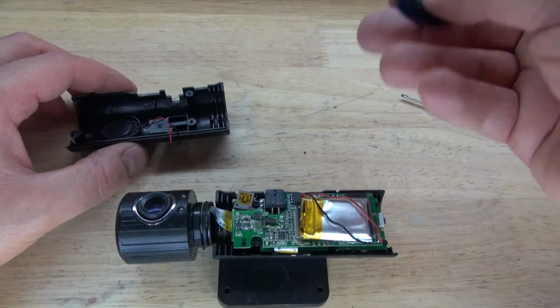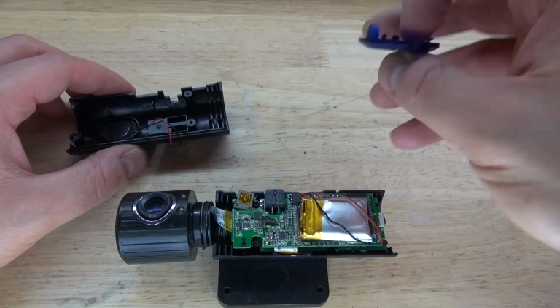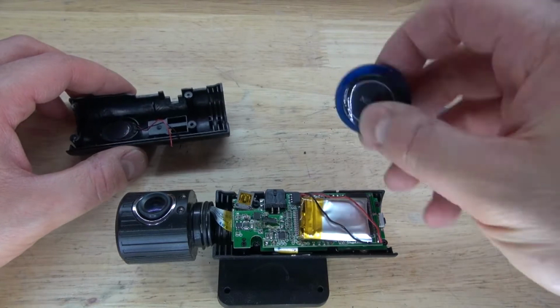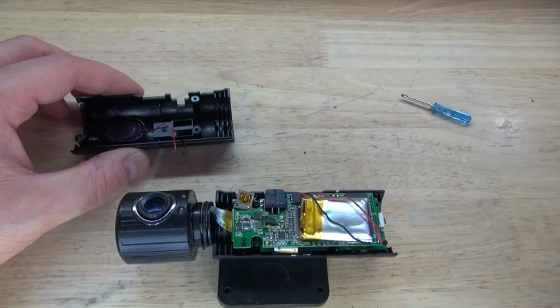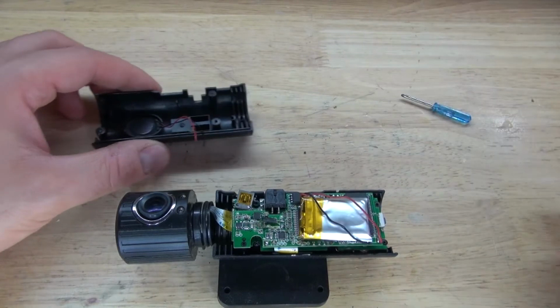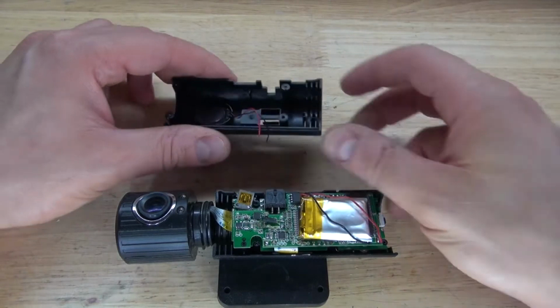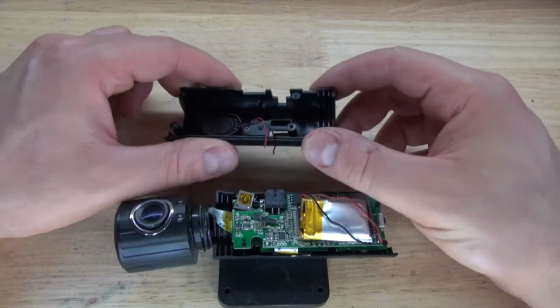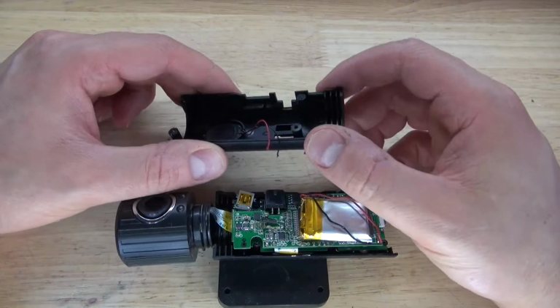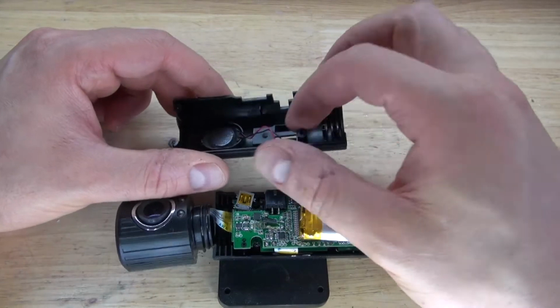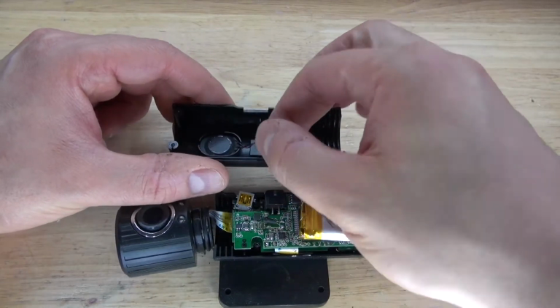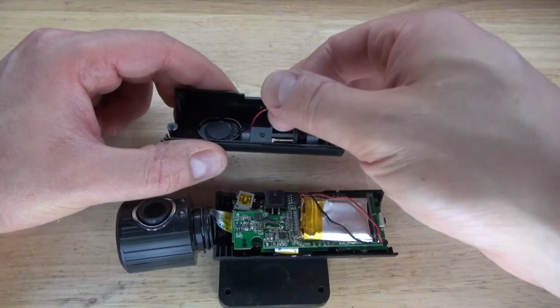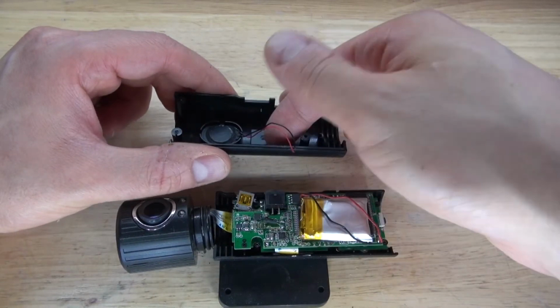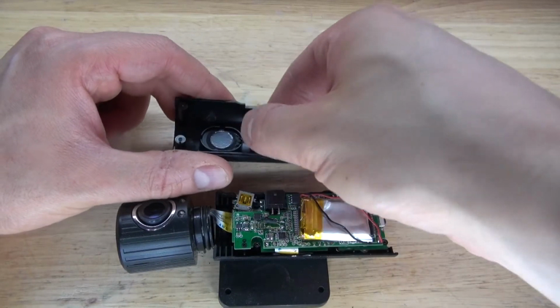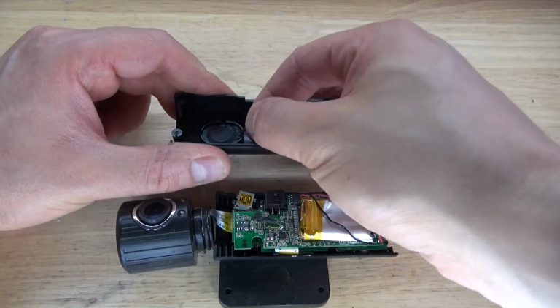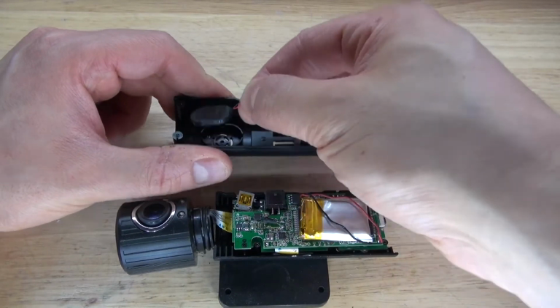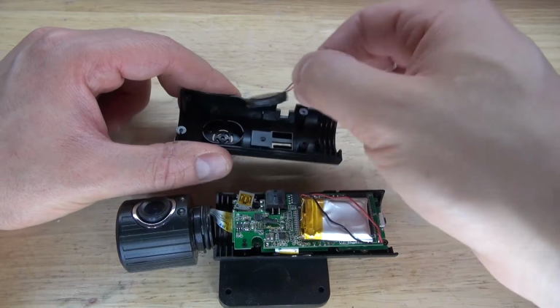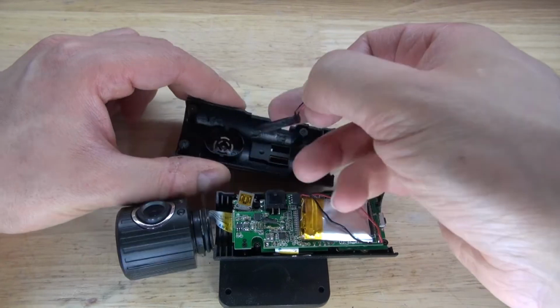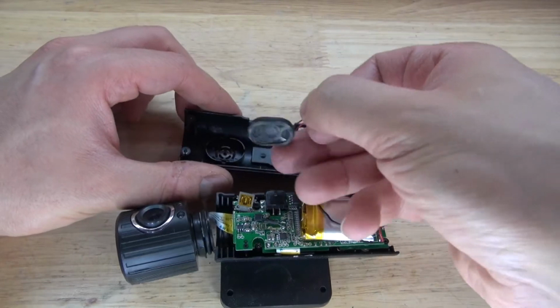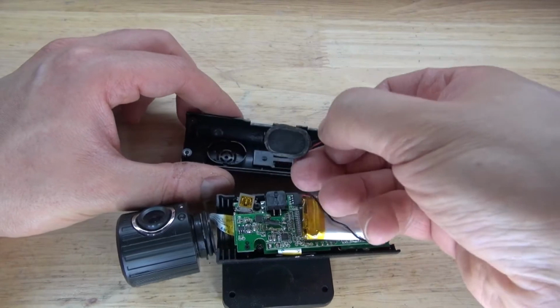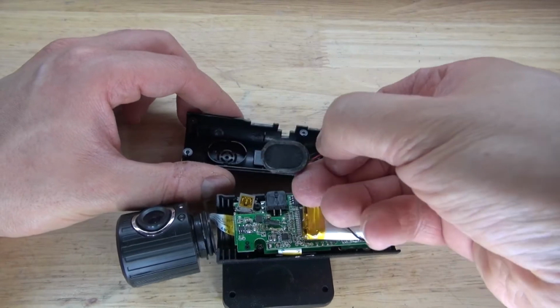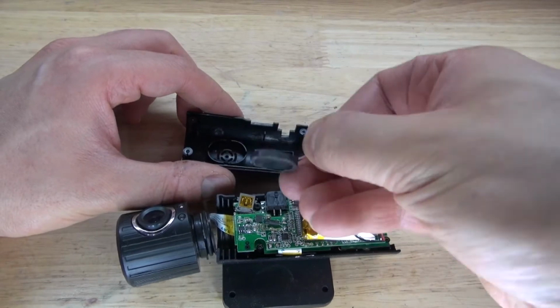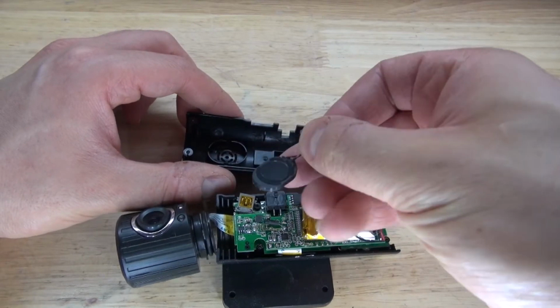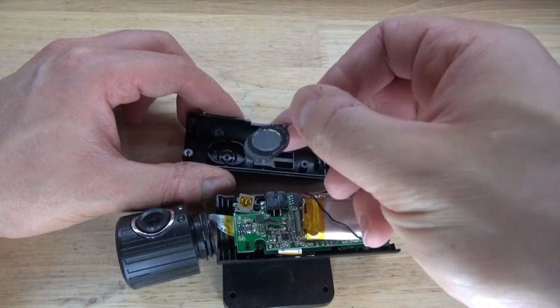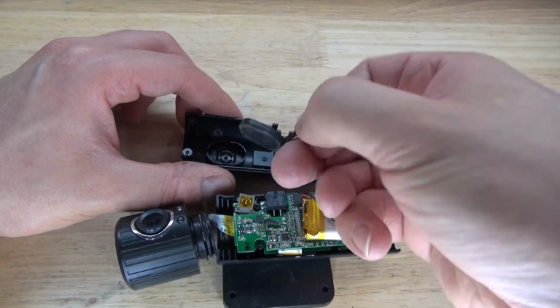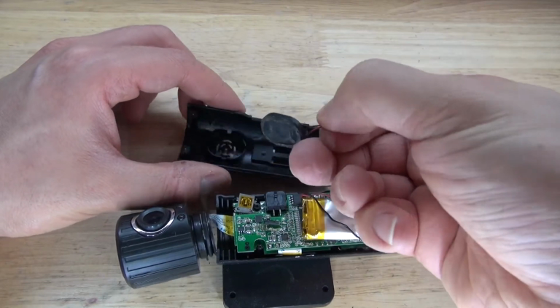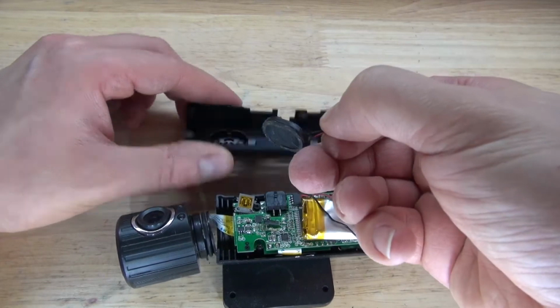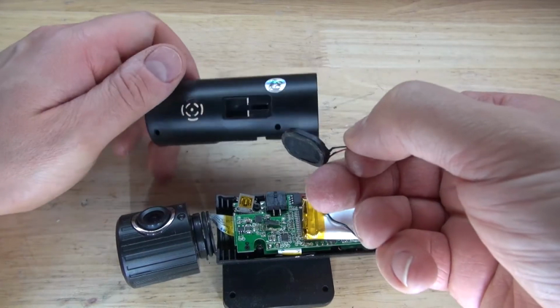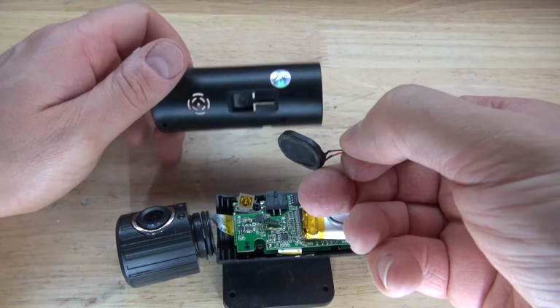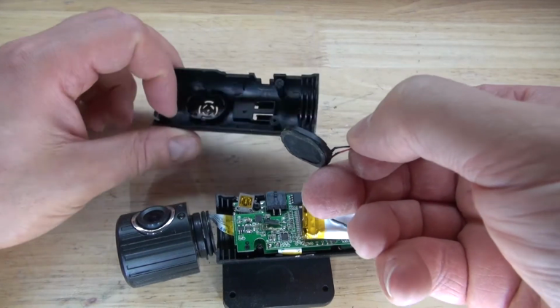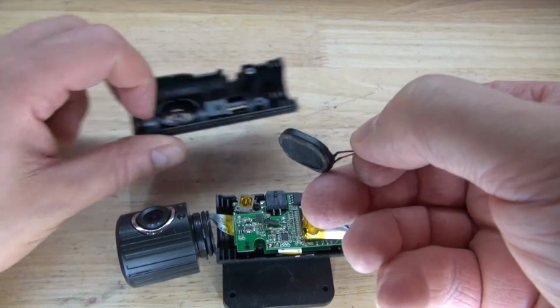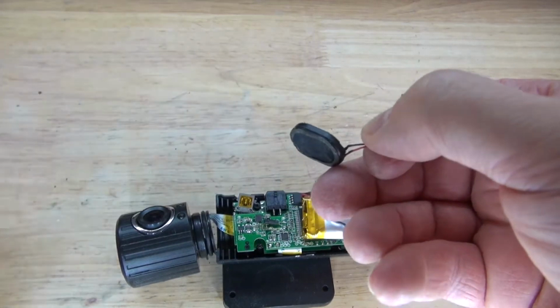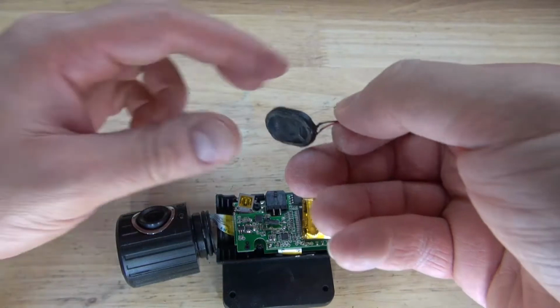This part of the housing is useless, and this part of the housing has a very tiny speaker. Pull that out carefully, and there — a very small speaker. Definitely can use that for a future project.